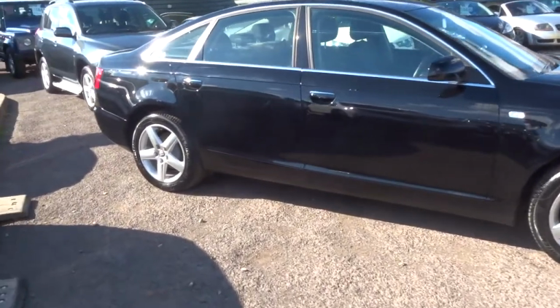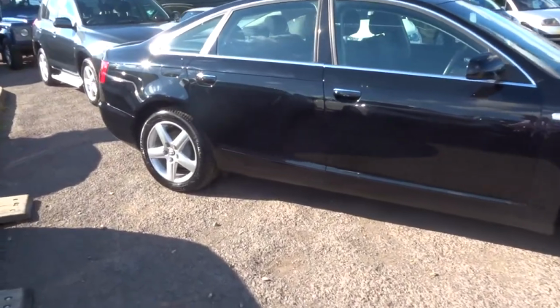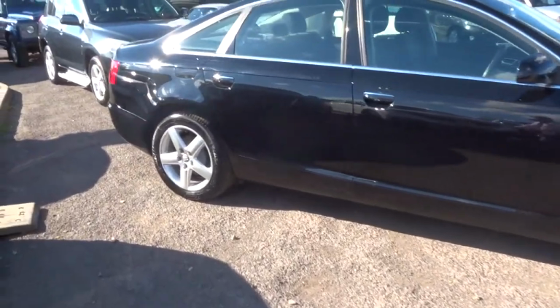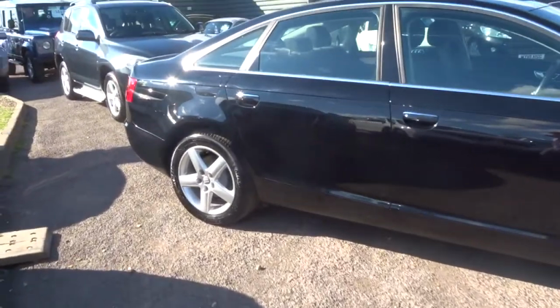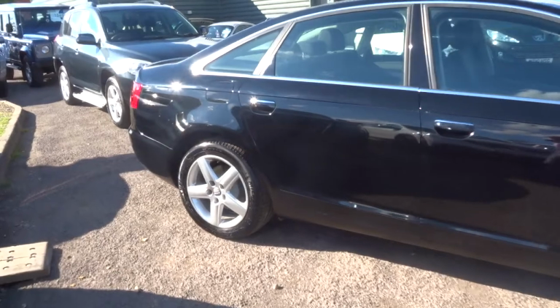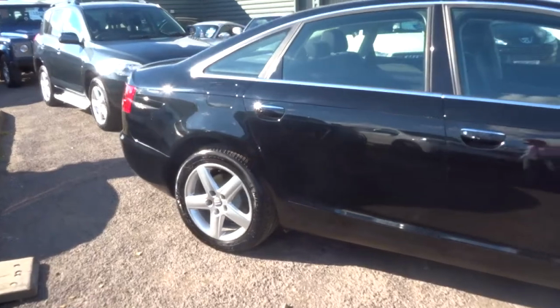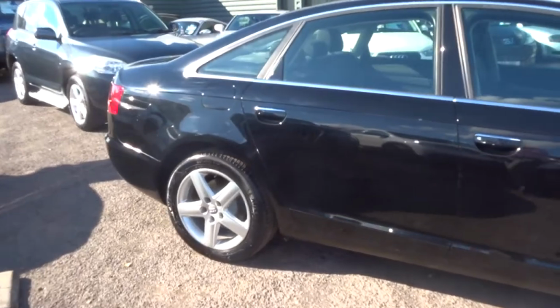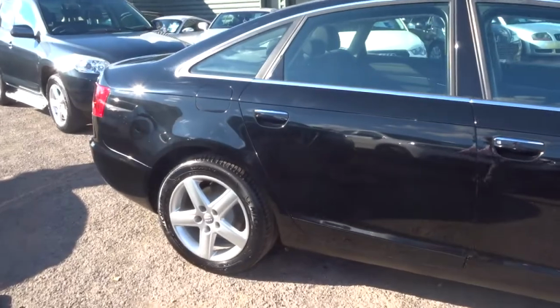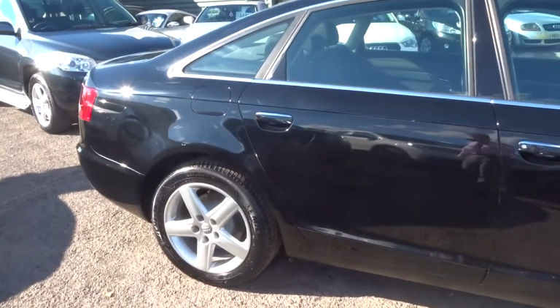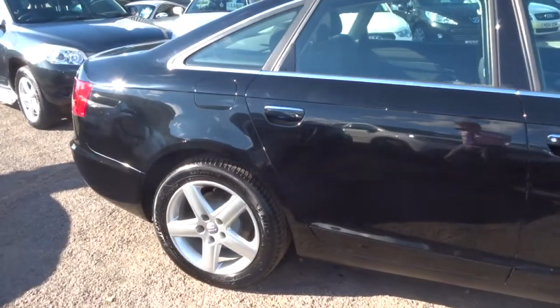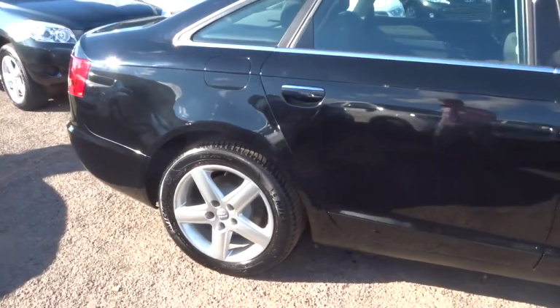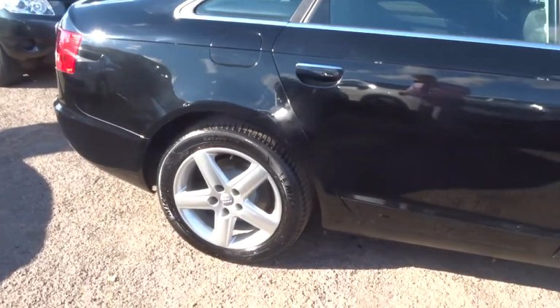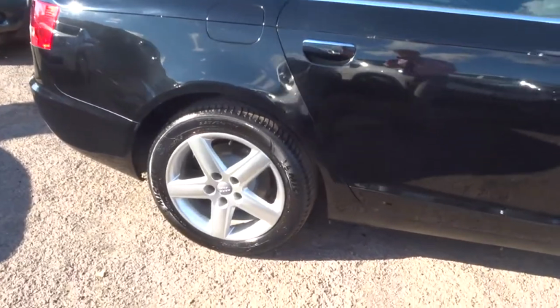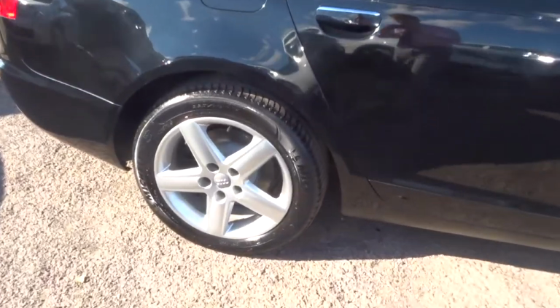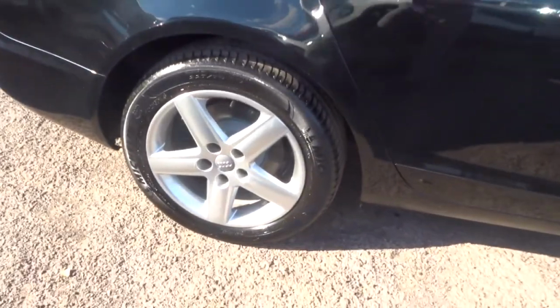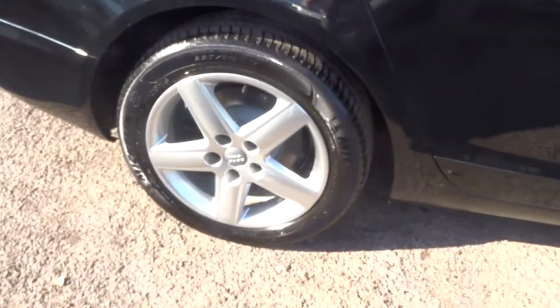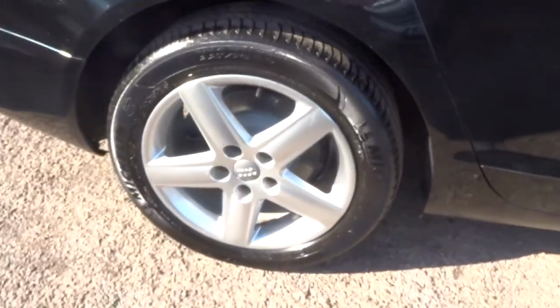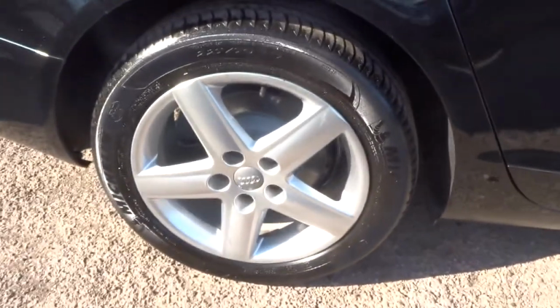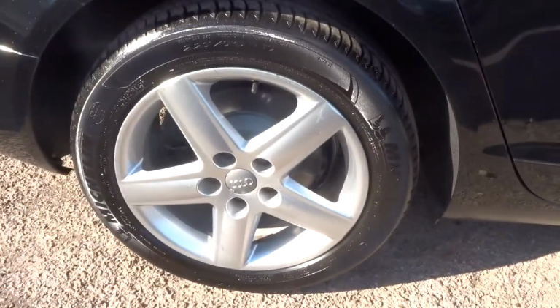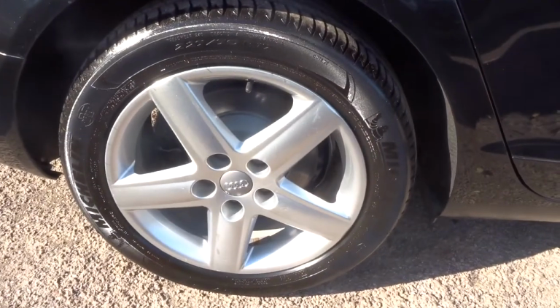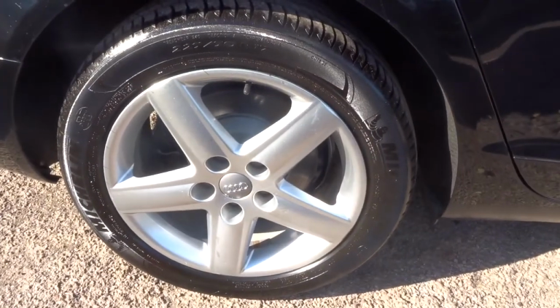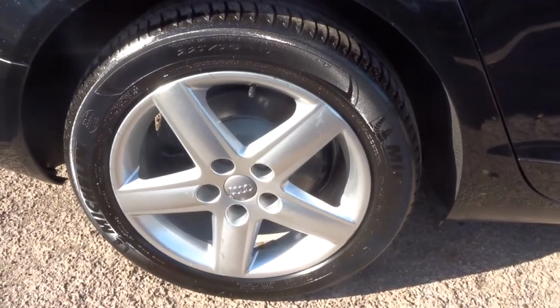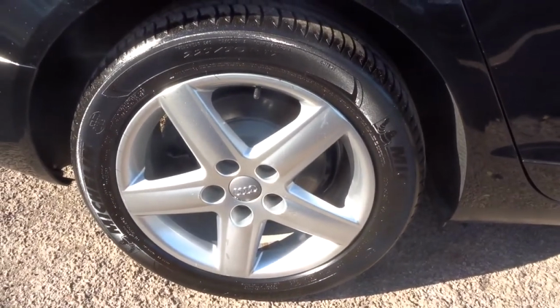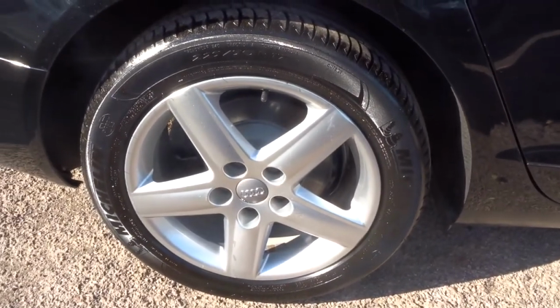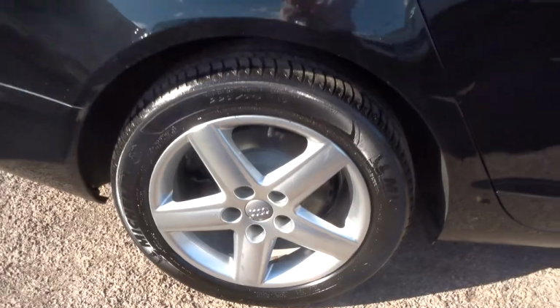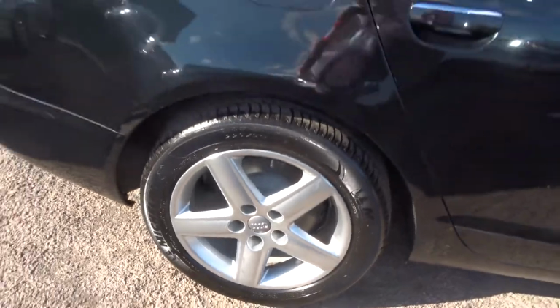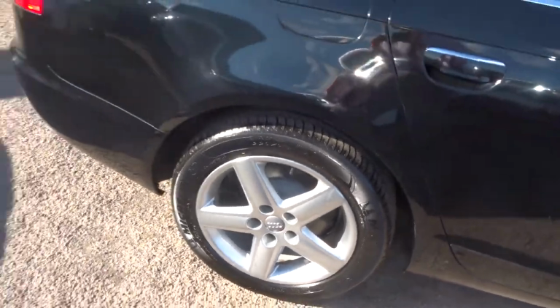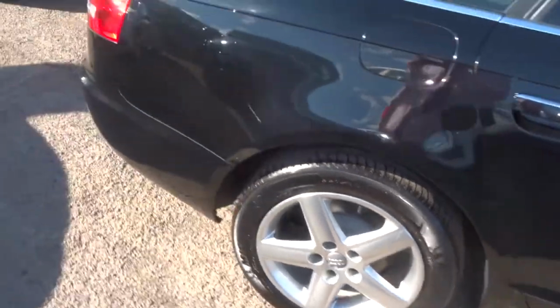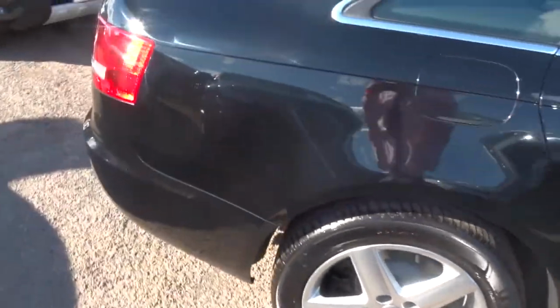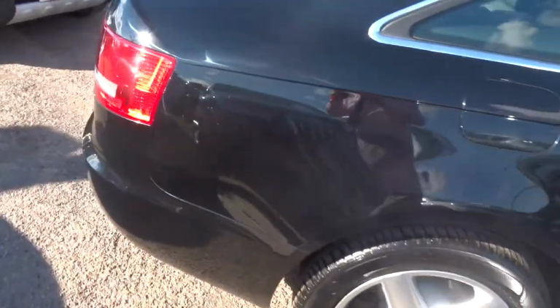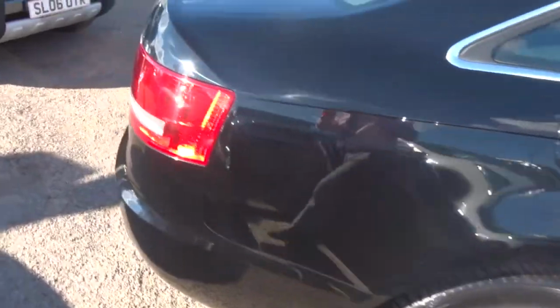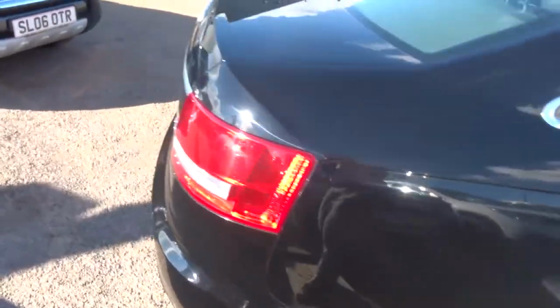As you can see, the car is finished in brilliant black. It also benefits from these lovely 17-inch sports alloy wheels, and four good Michelin tyres all around.